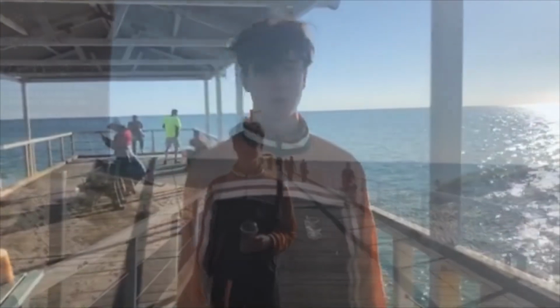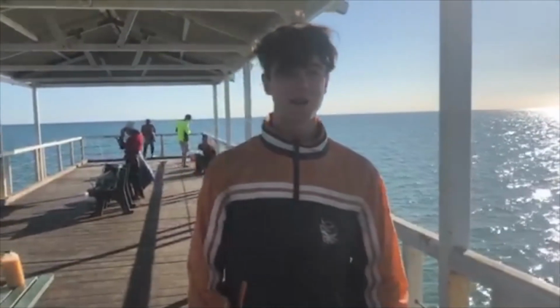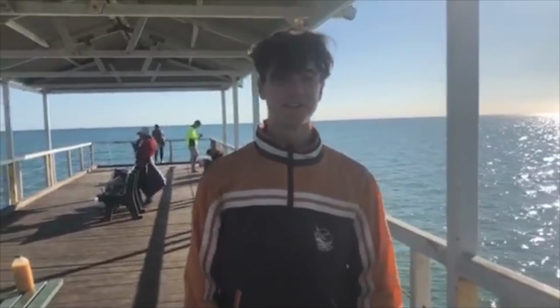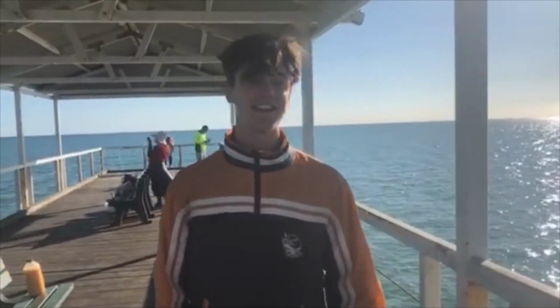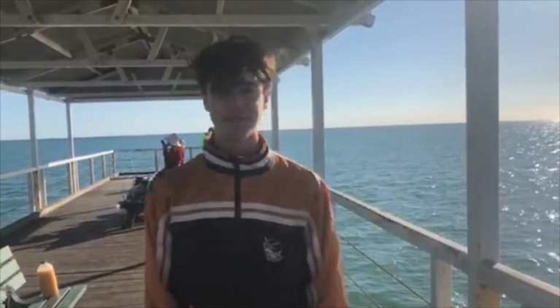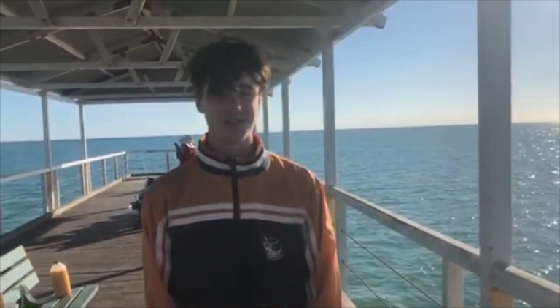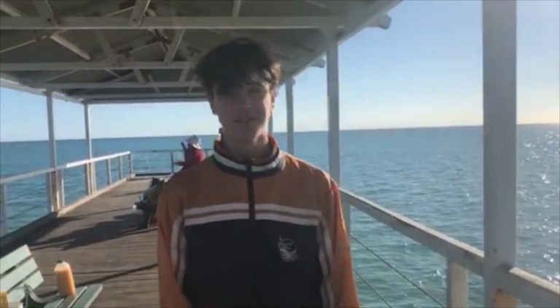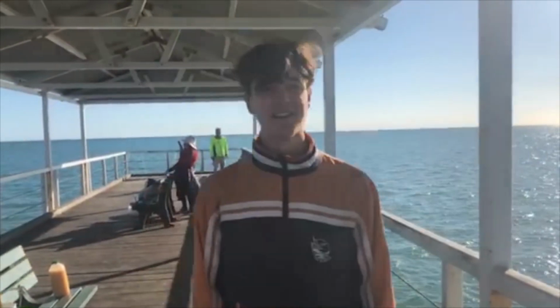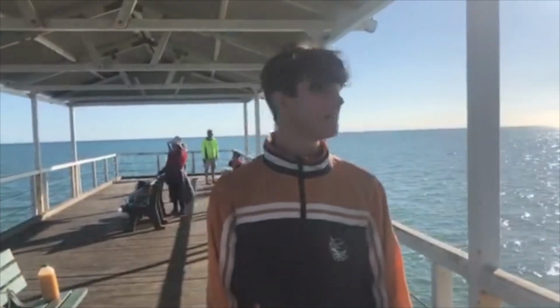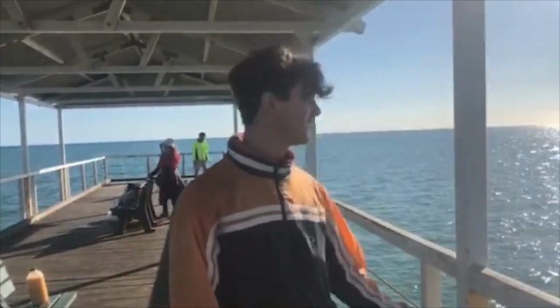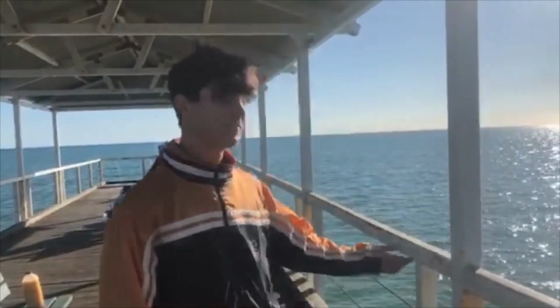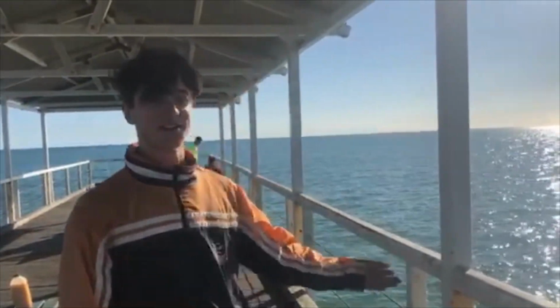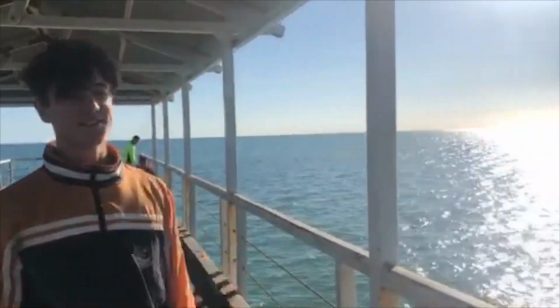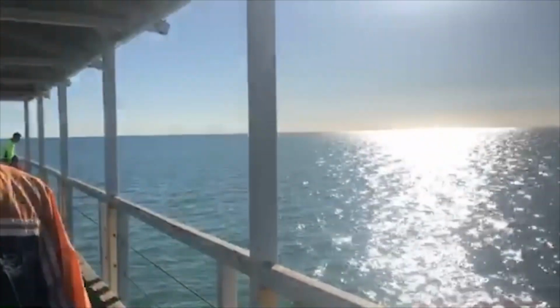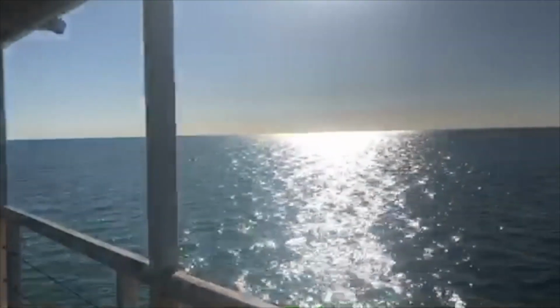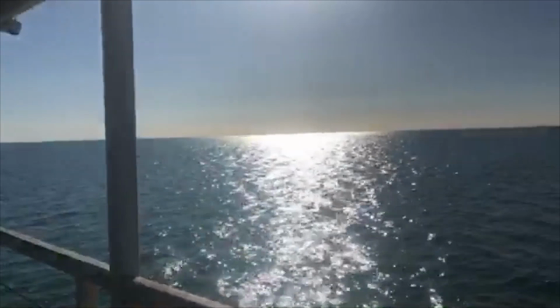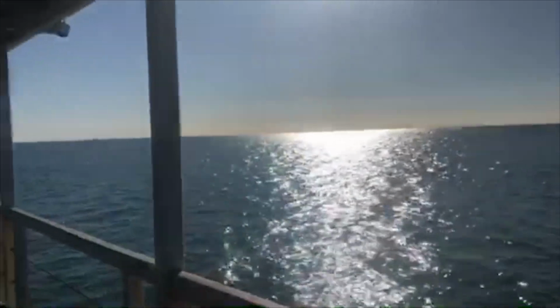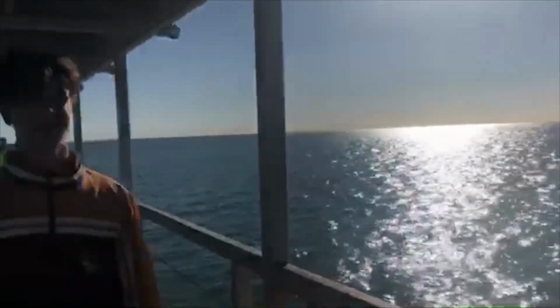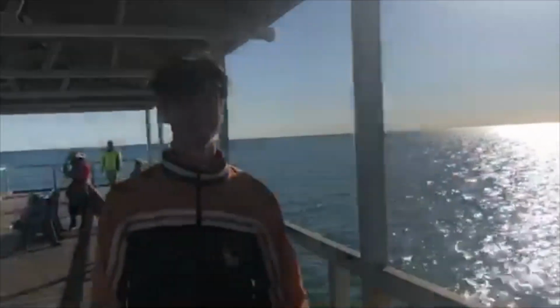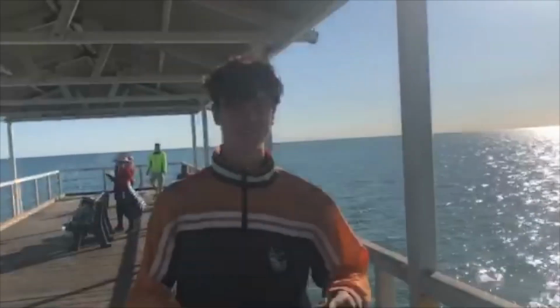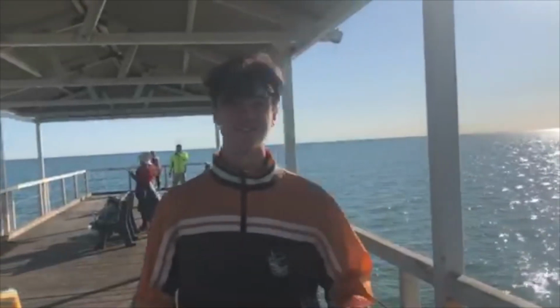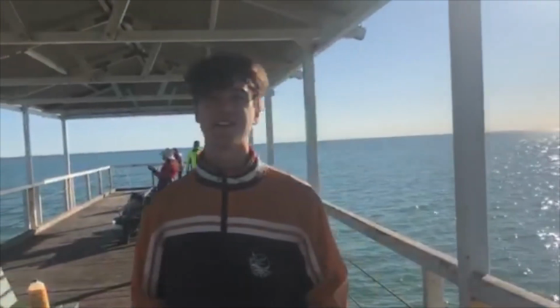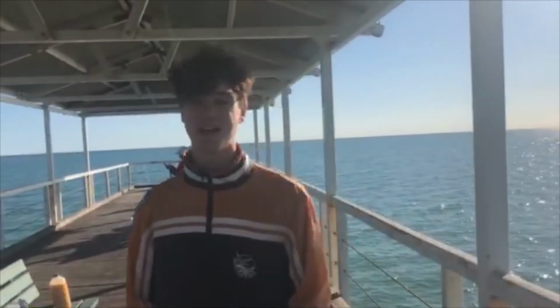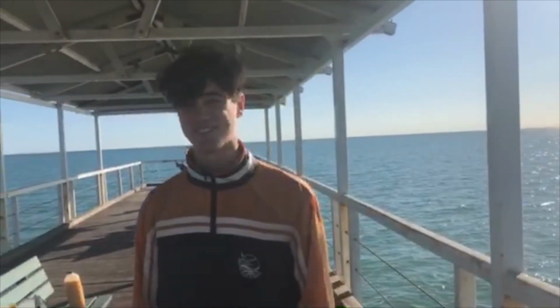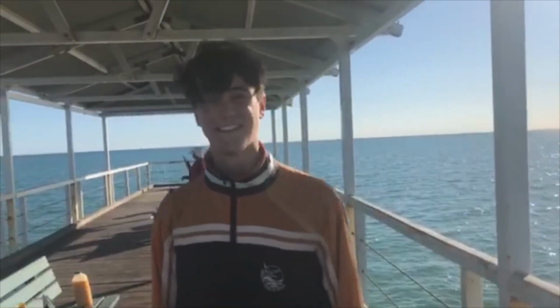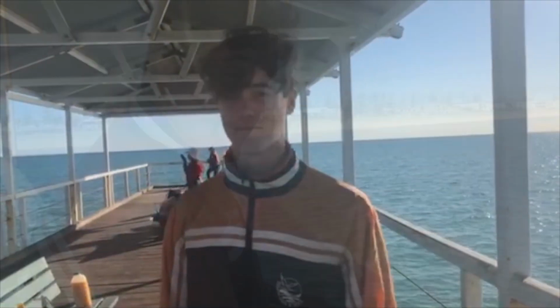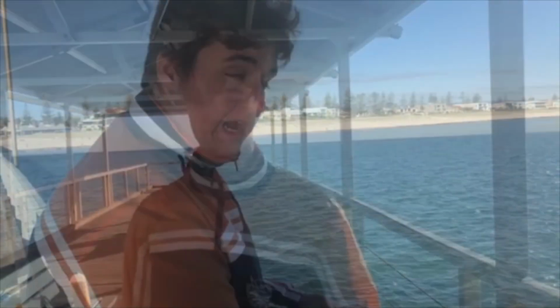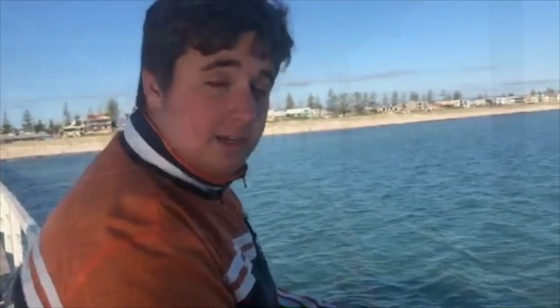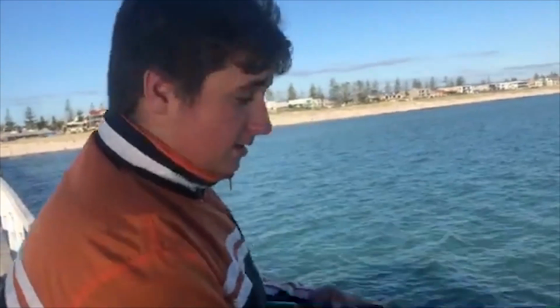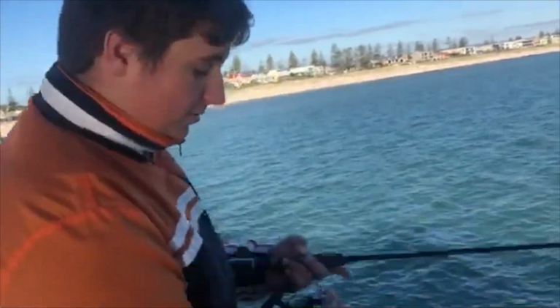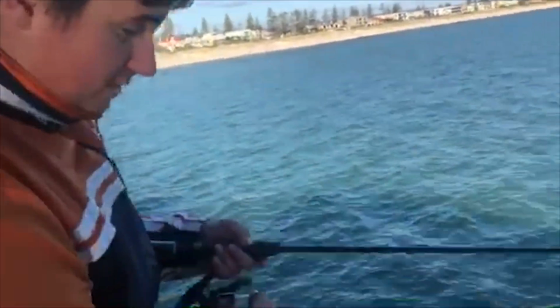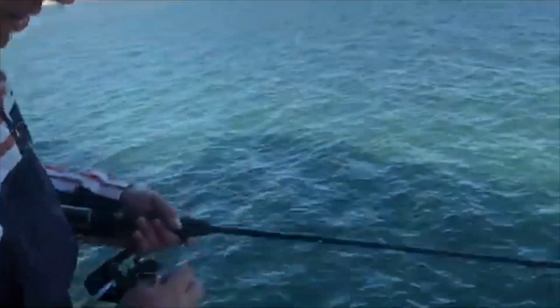Welcome back to another AKSB fishing episode. Today we're back at the lovely Grange Beach and again we're in search of salmon, so stay tuned to find out what happens. The way I fish salmon trout...